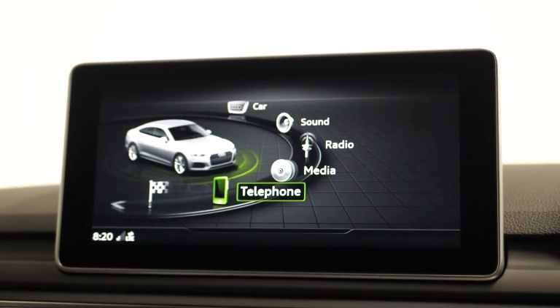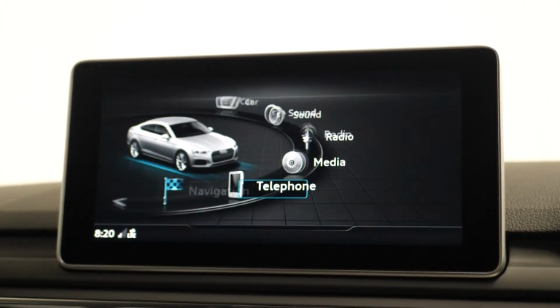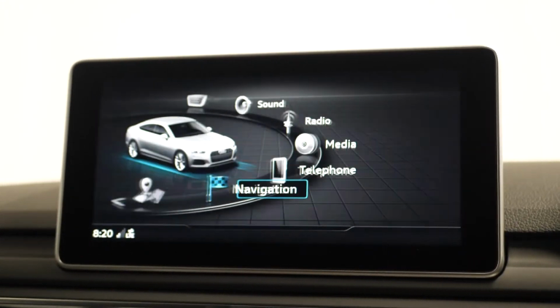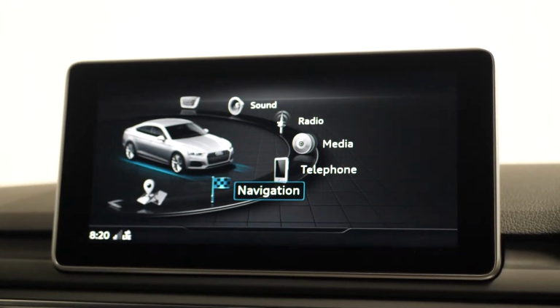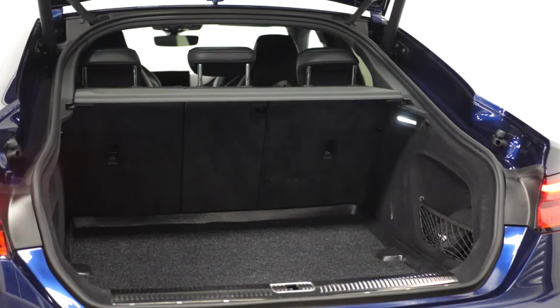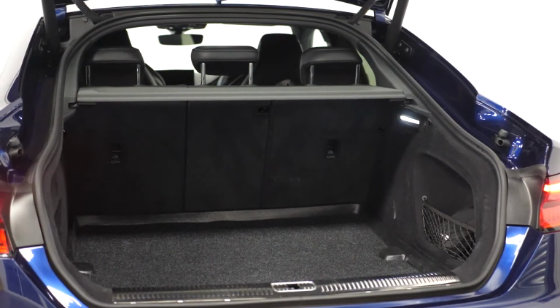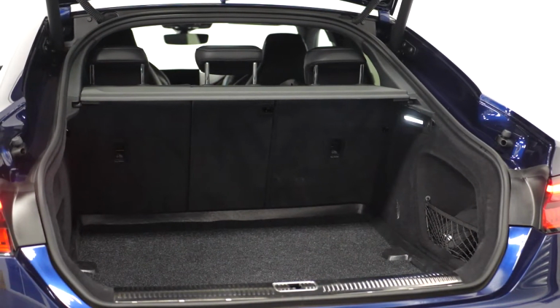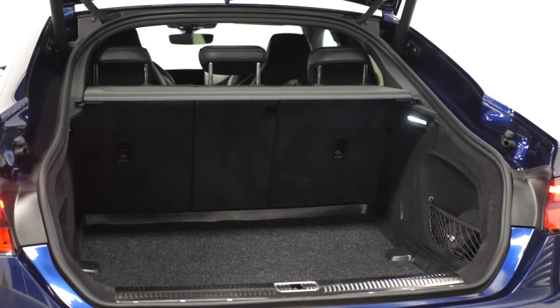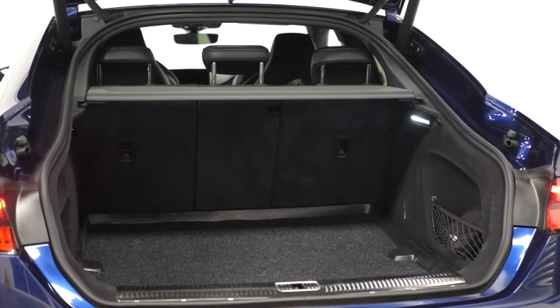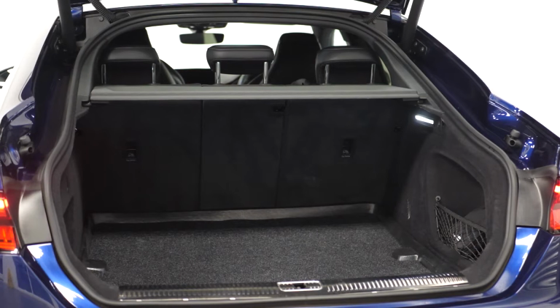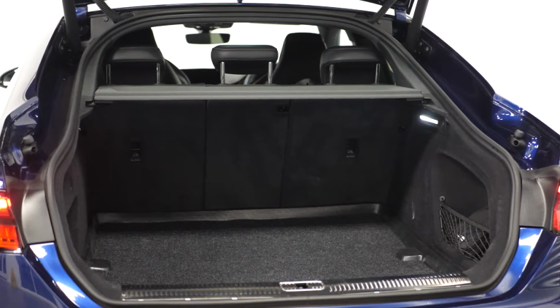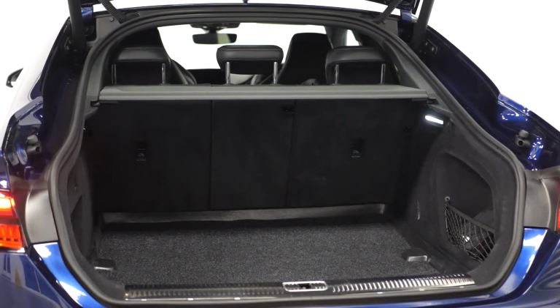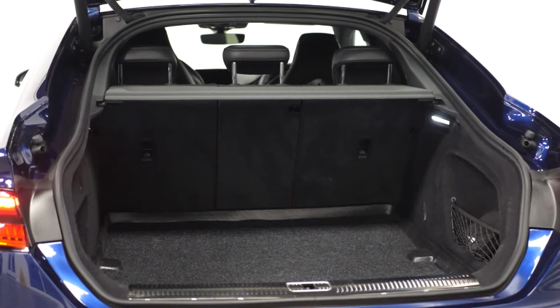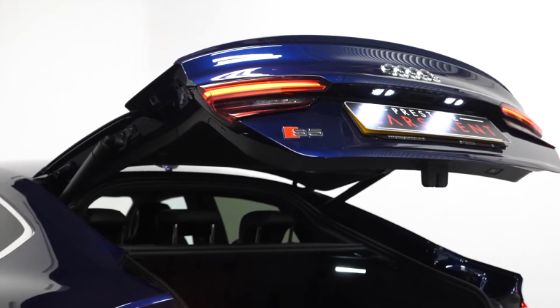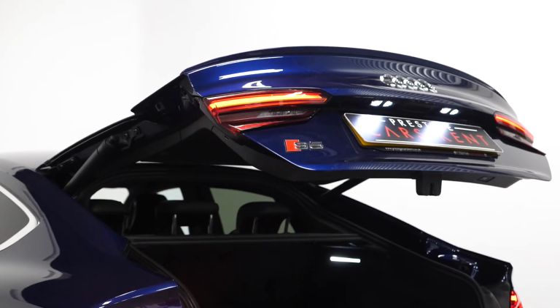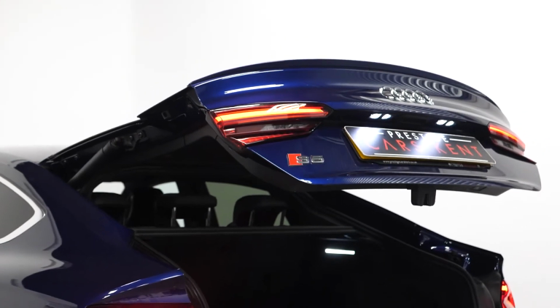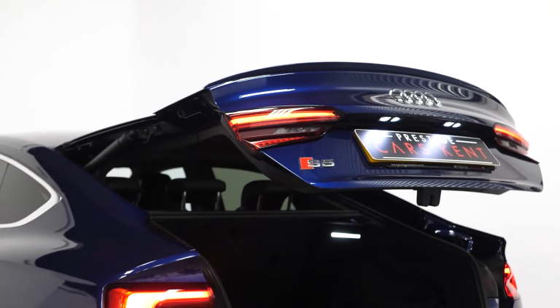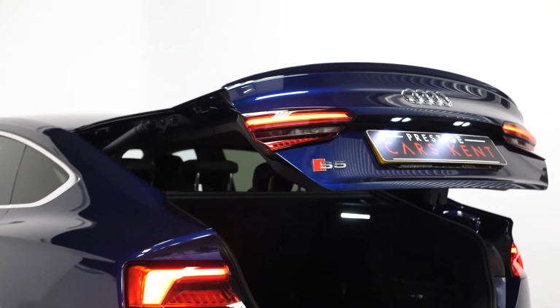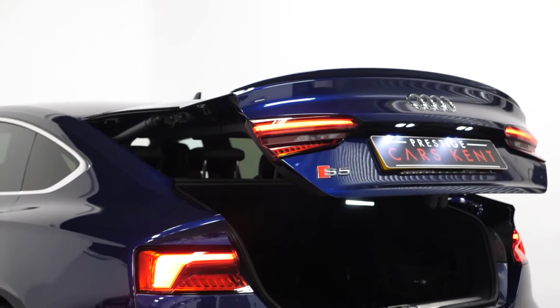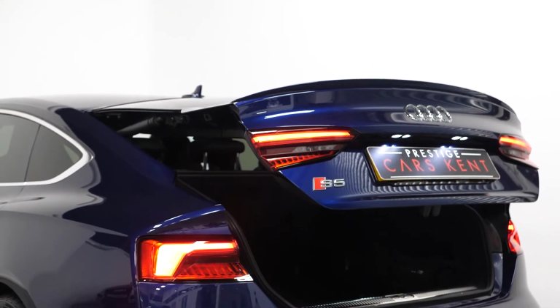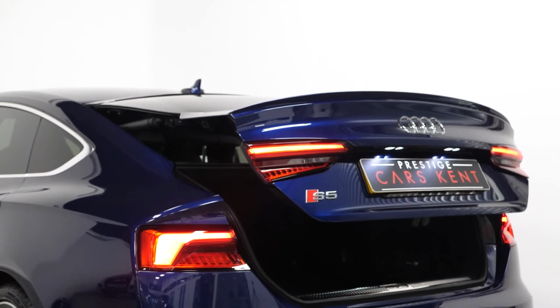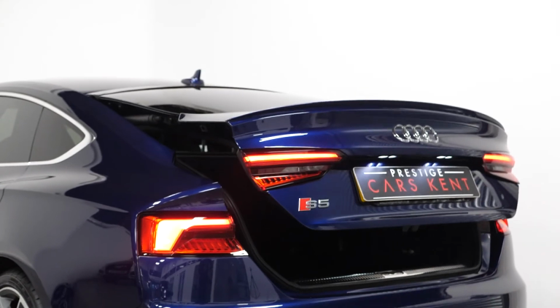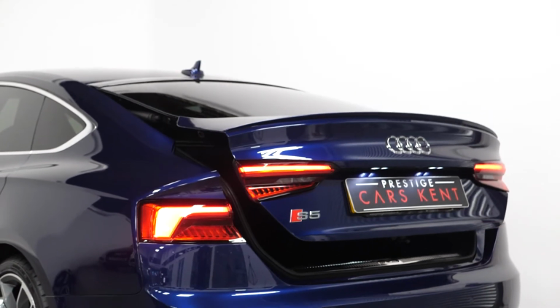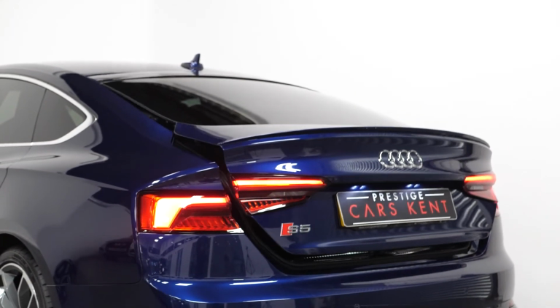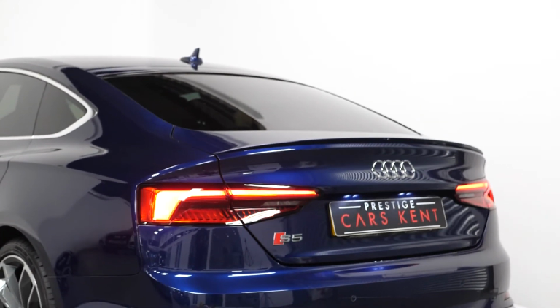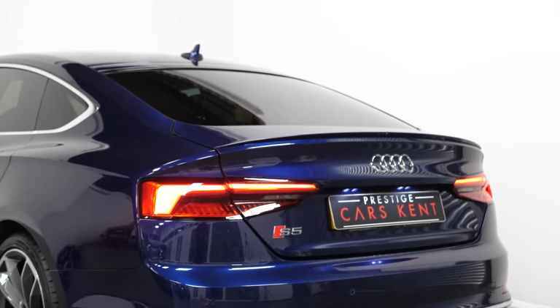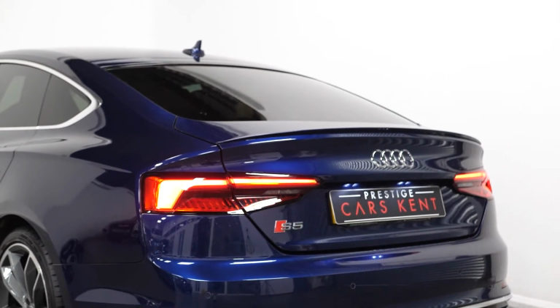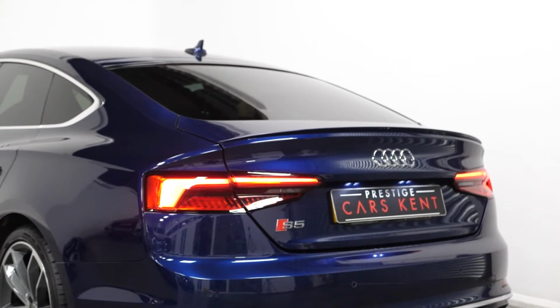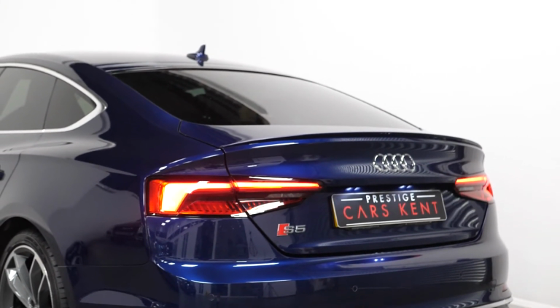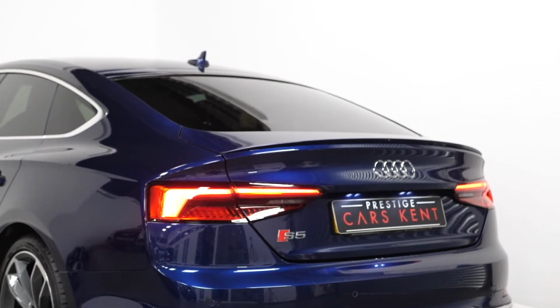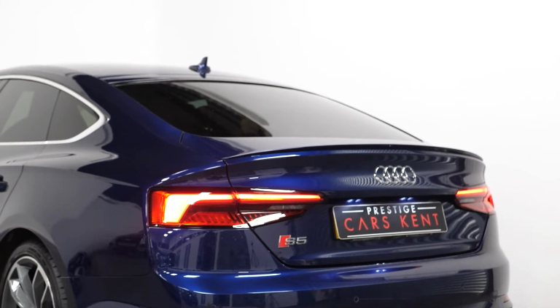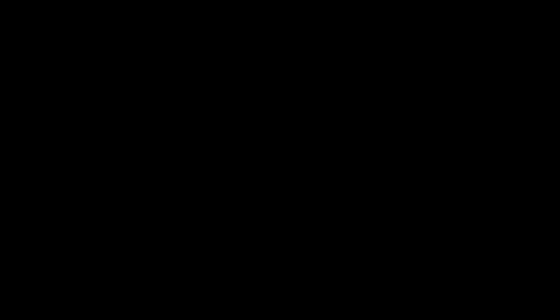Moving to the rear, you can find your 40/20/40 split folding rear seats, and you also have the power operated tailgate. If you would like to know anything more about this vehicle or to book a test drive, please get in contact with the sales team or visit our website.